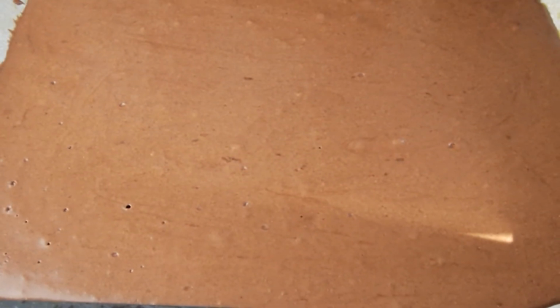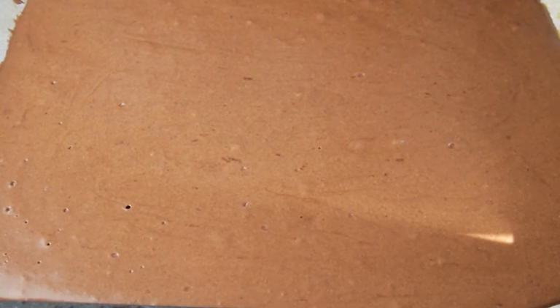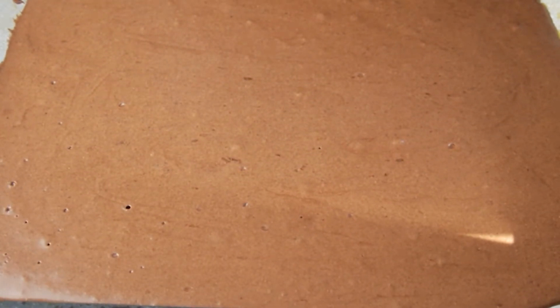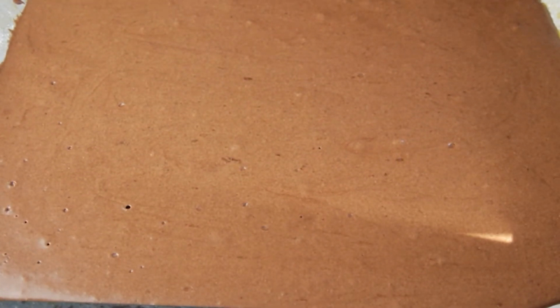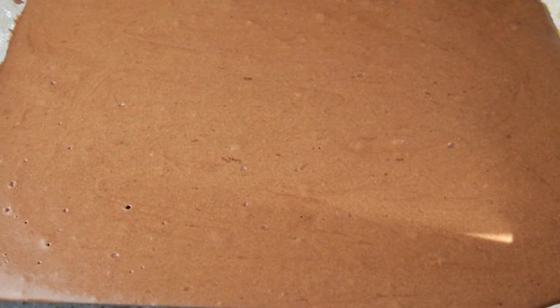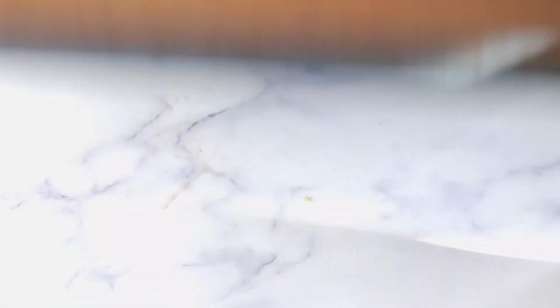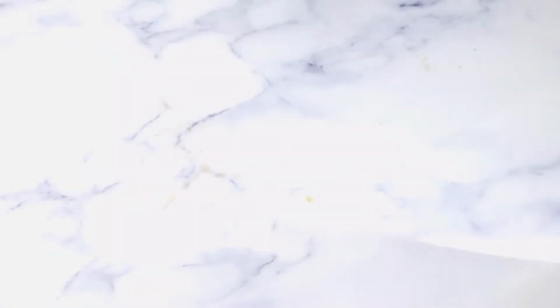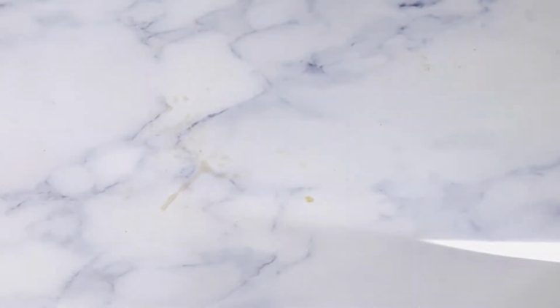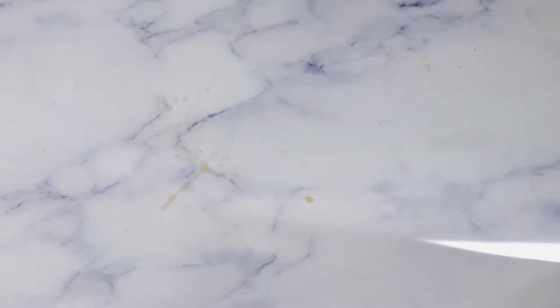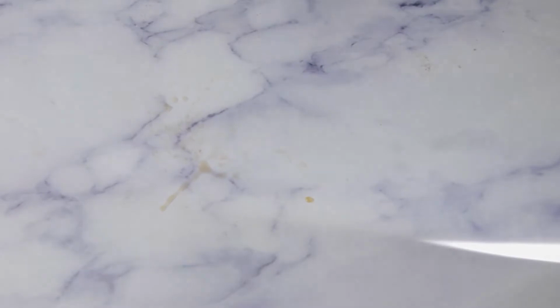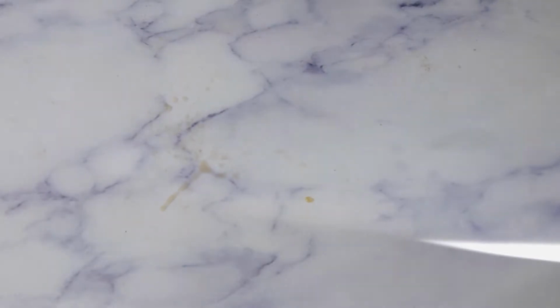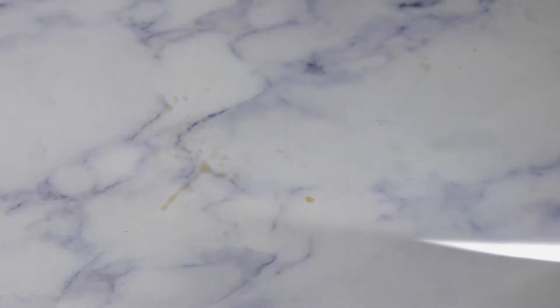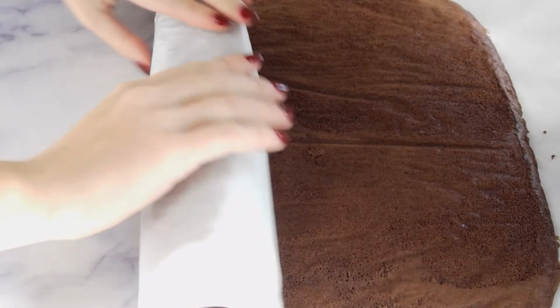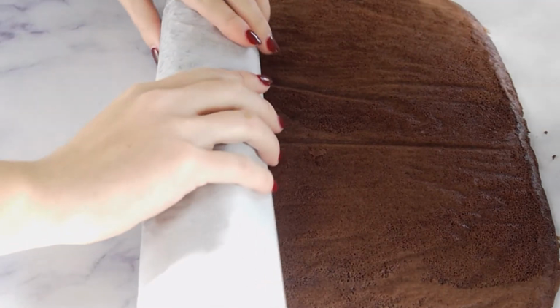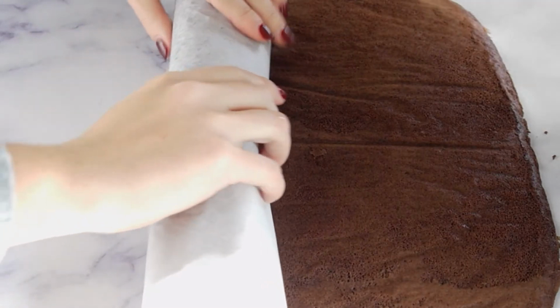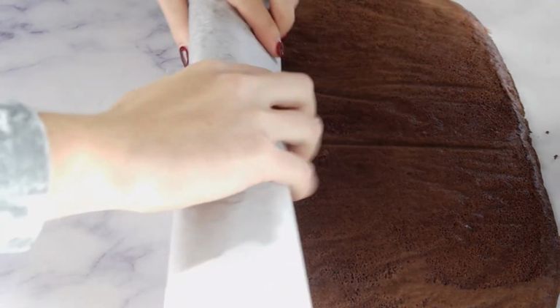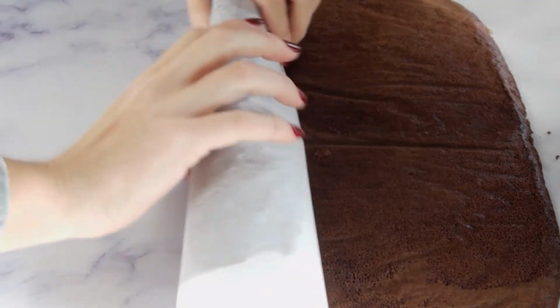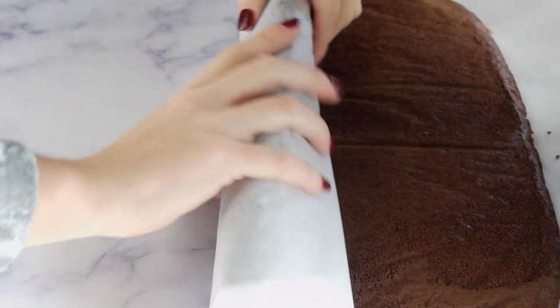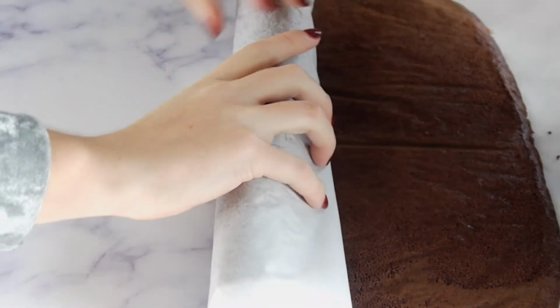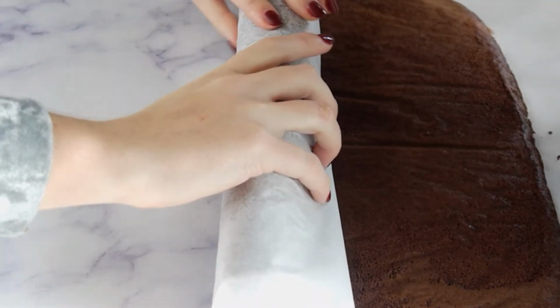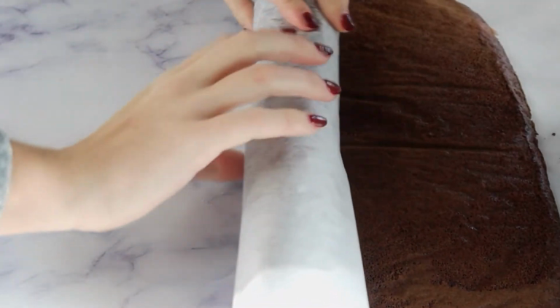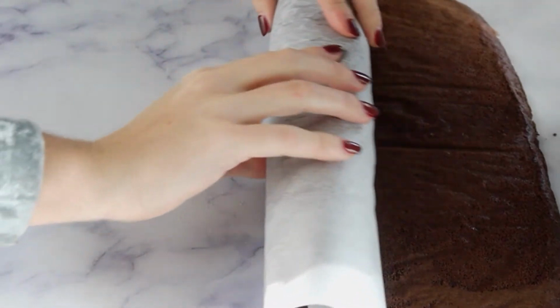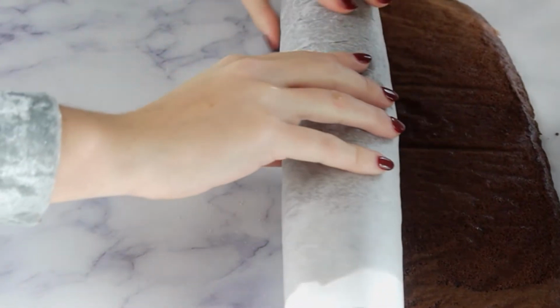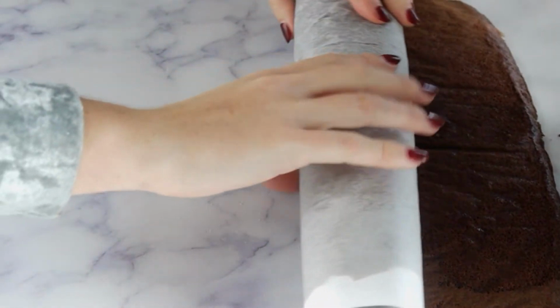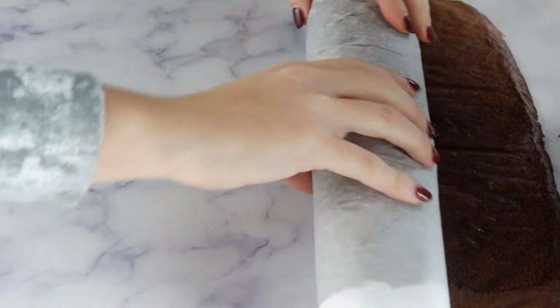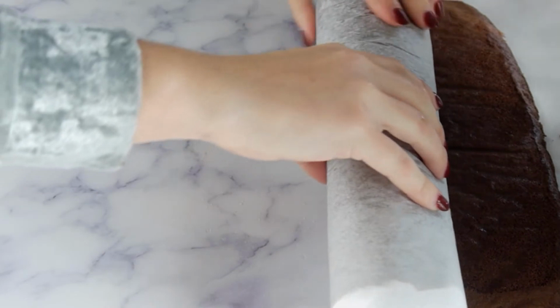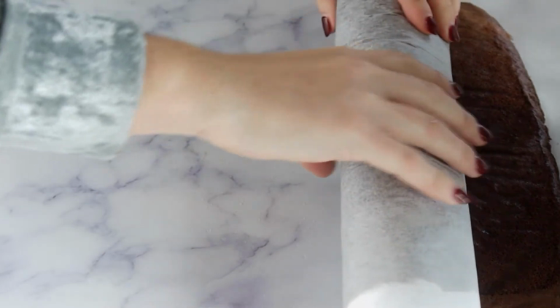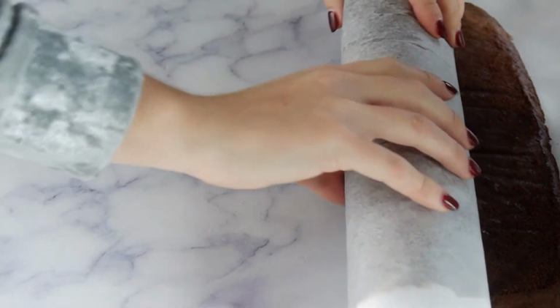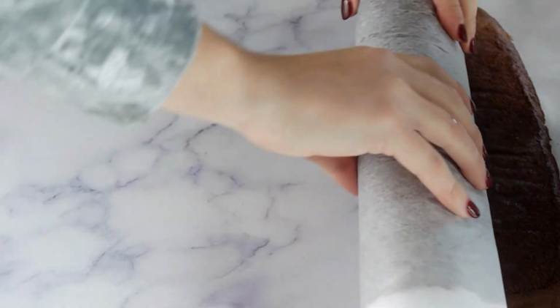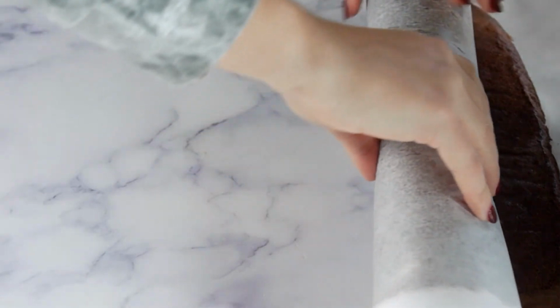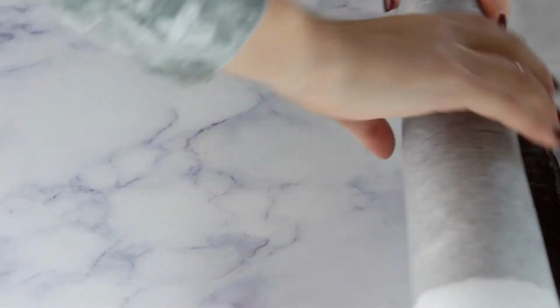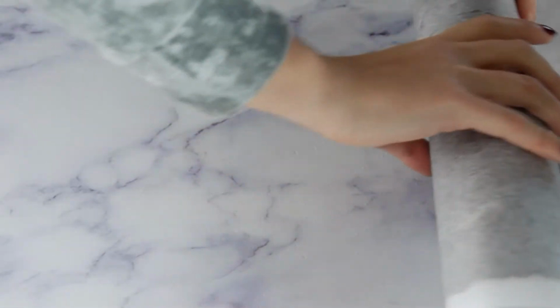Now bake at 350 Fahrenheit for 10 minutes. While the cake is still warm, slowly roll it and let the cake cool completely.